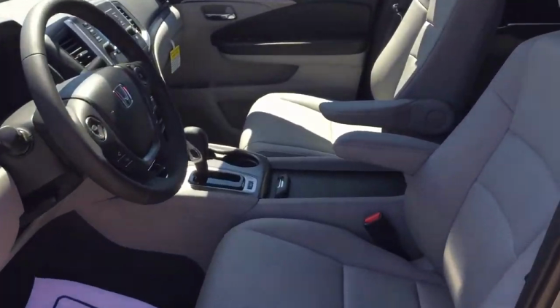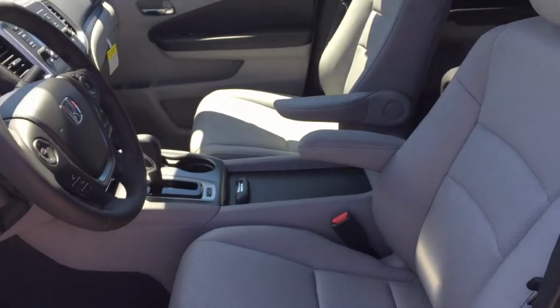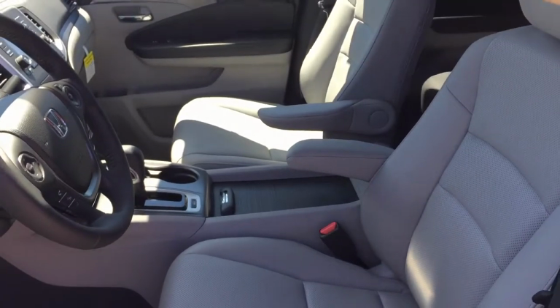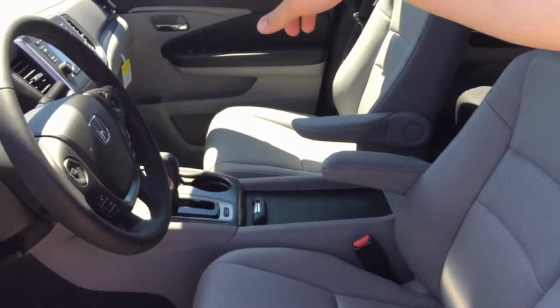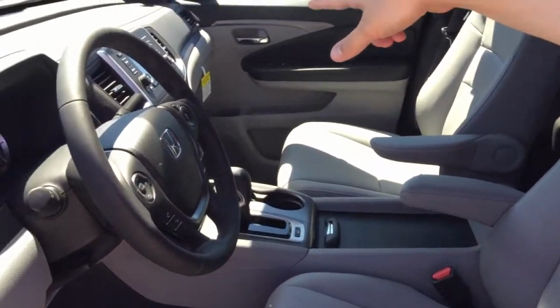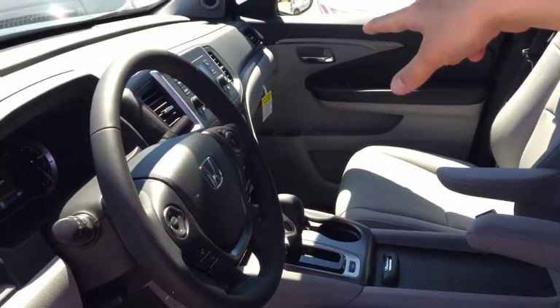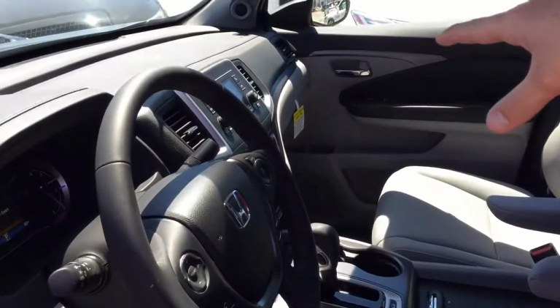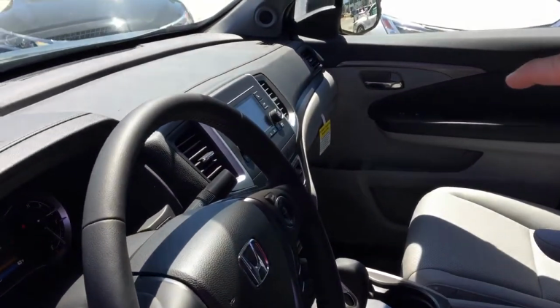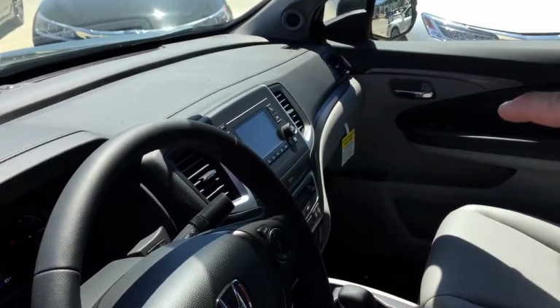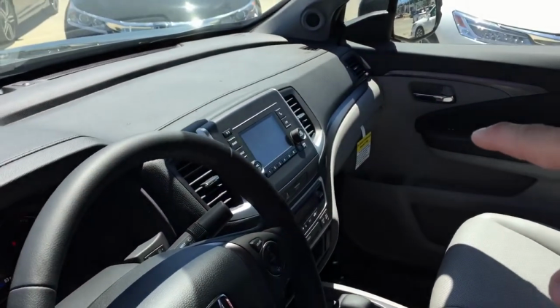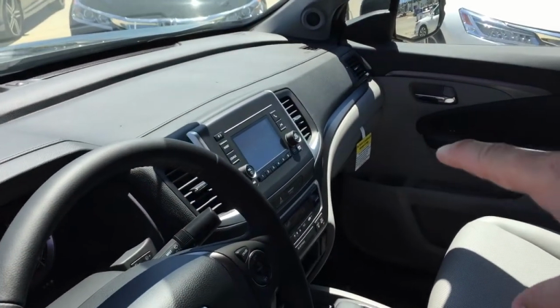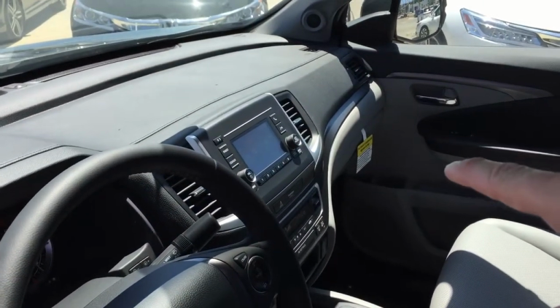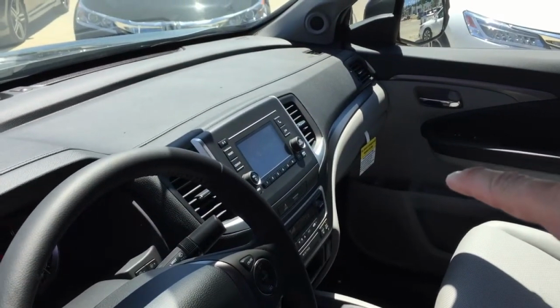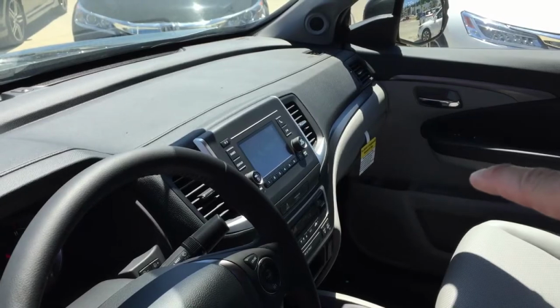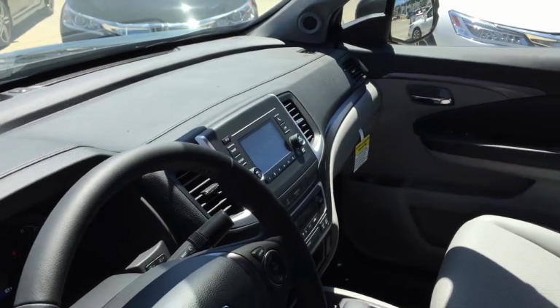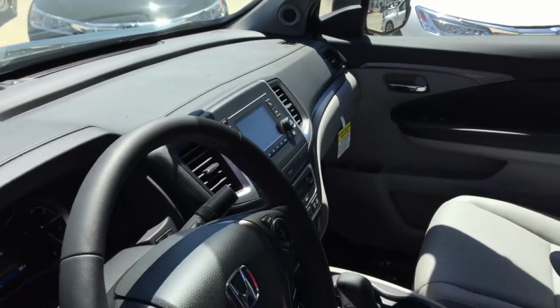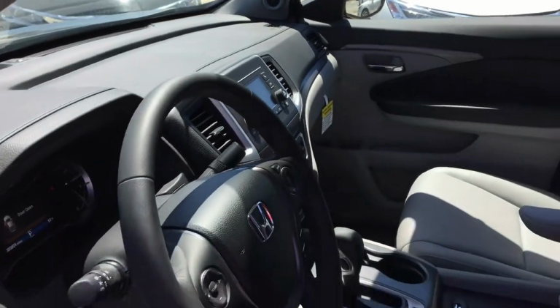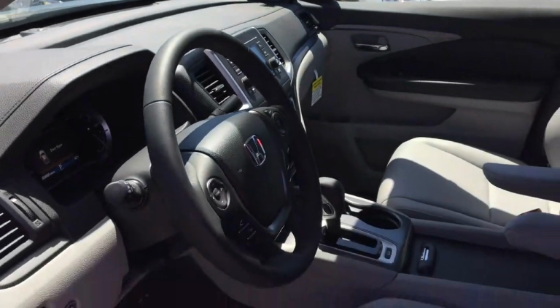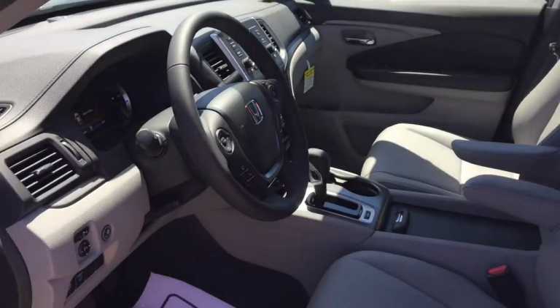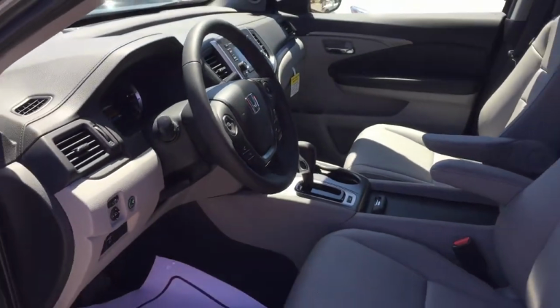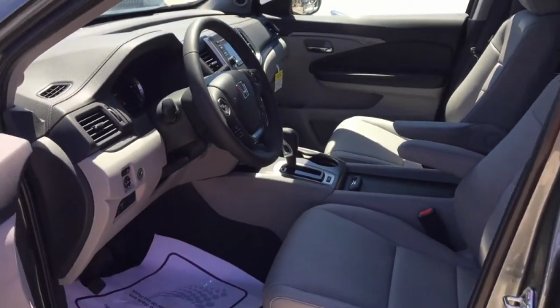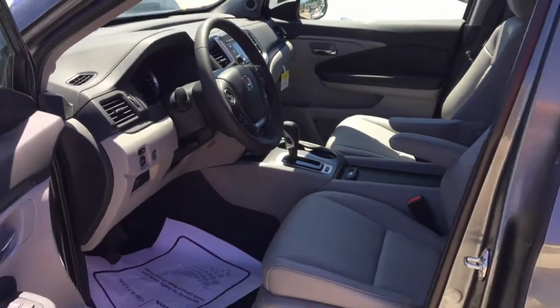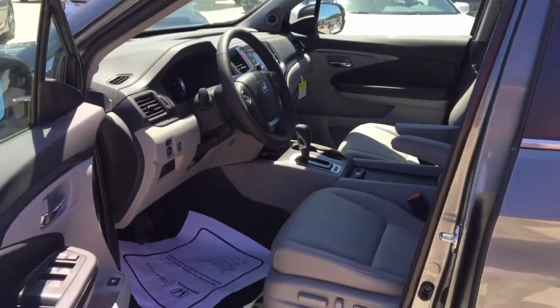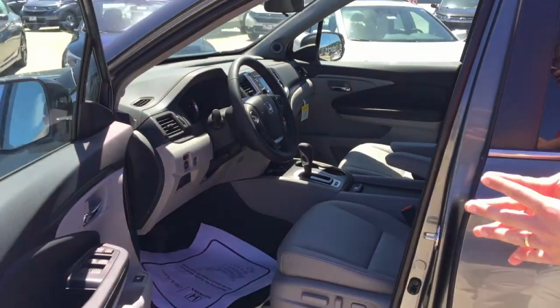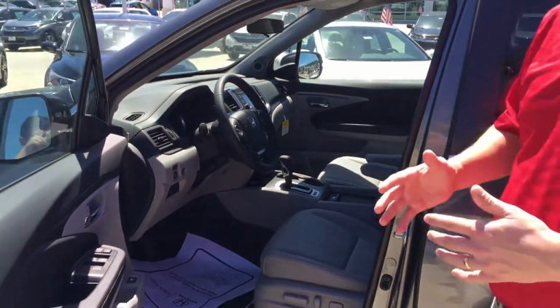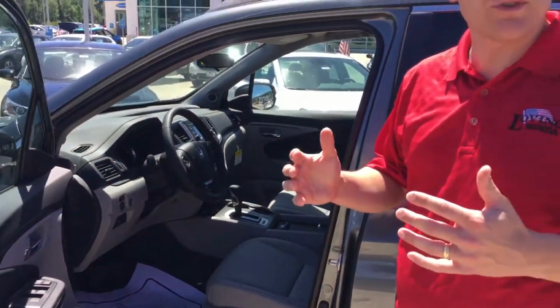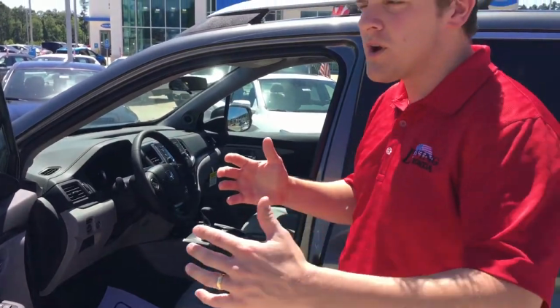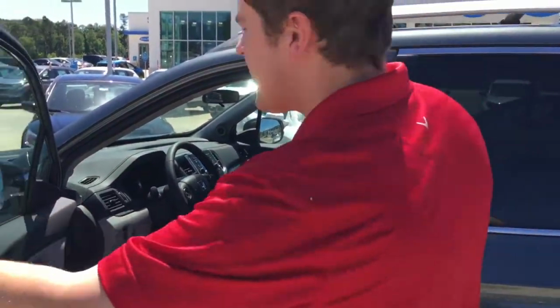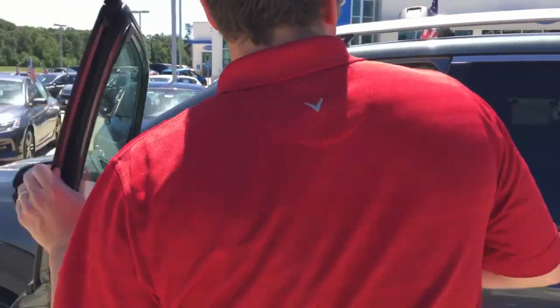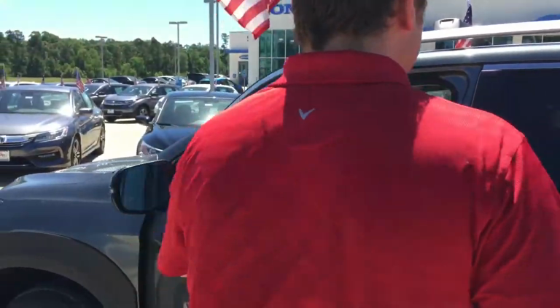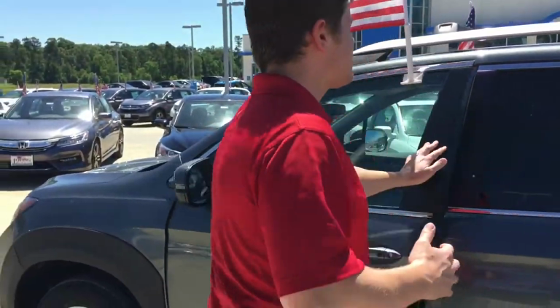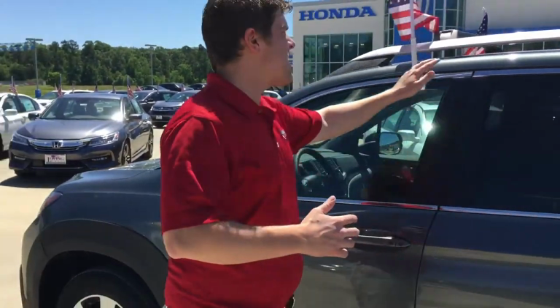Also, it will have a backup camera that will be displayed right in that screen right over there in the middle every time you put it in reverse. It does come with Bluetooth and it comes with a digital speedometer and a leather-wrapped steering wheel.